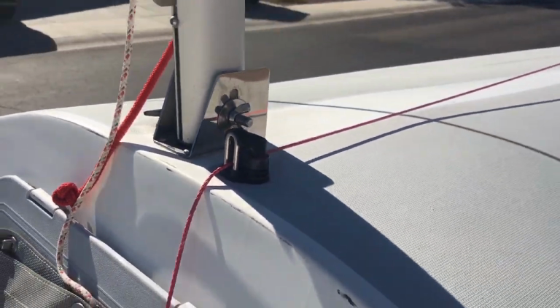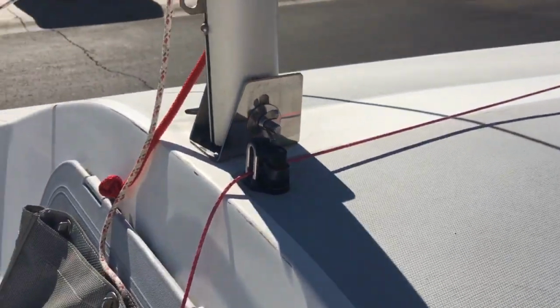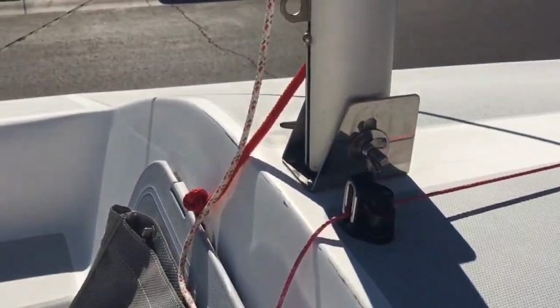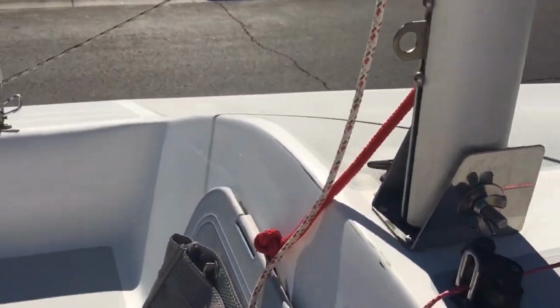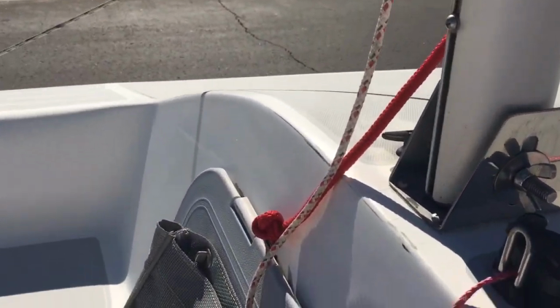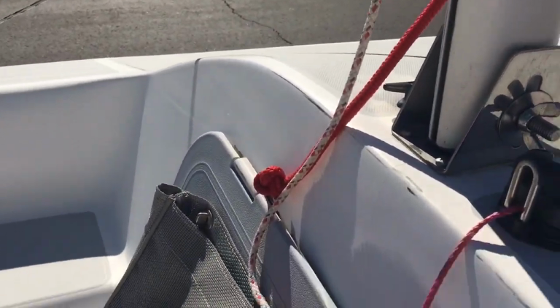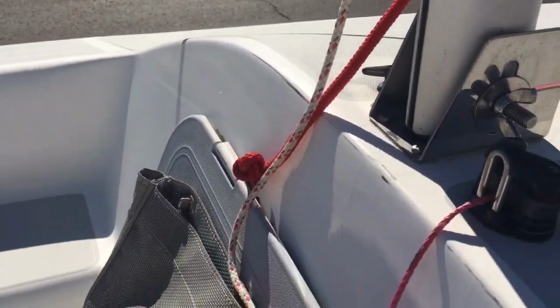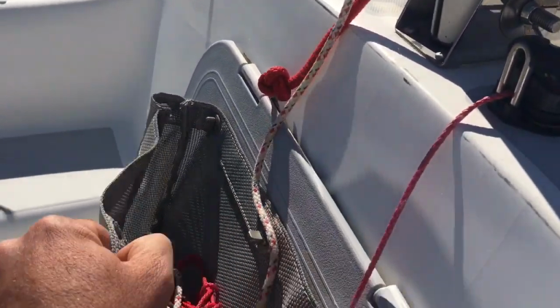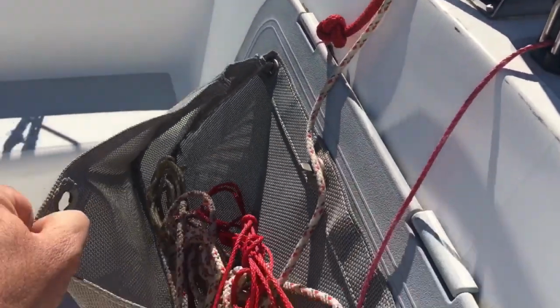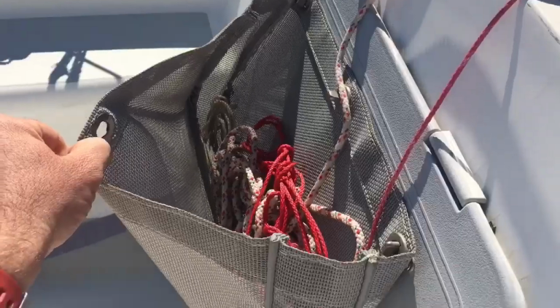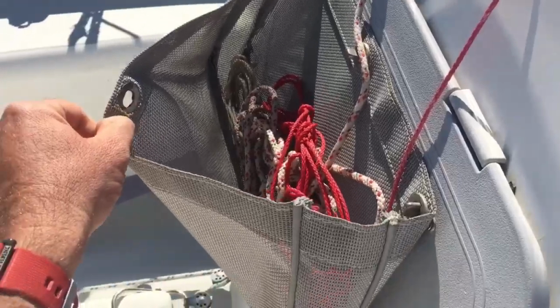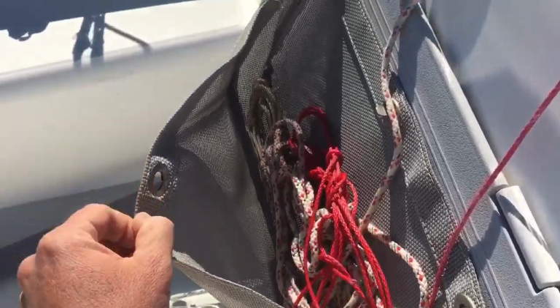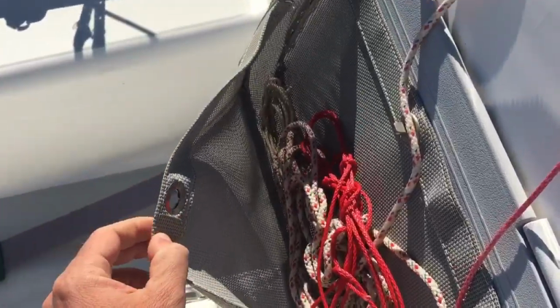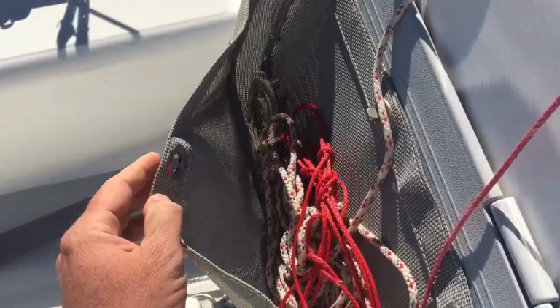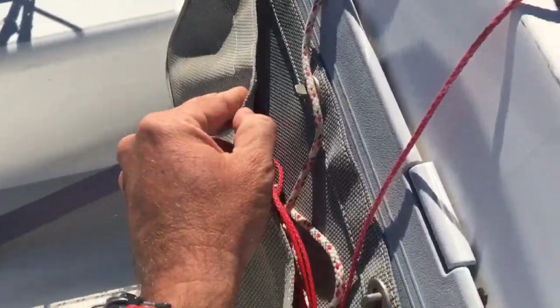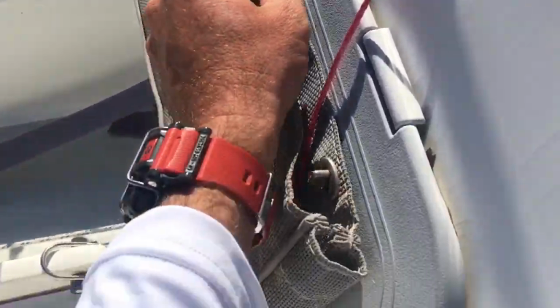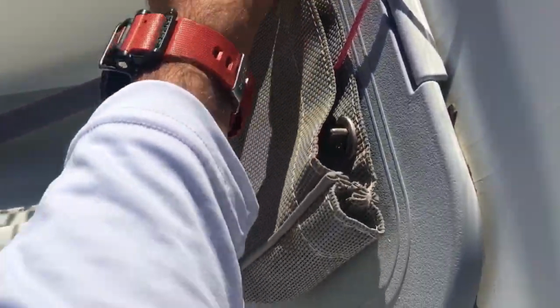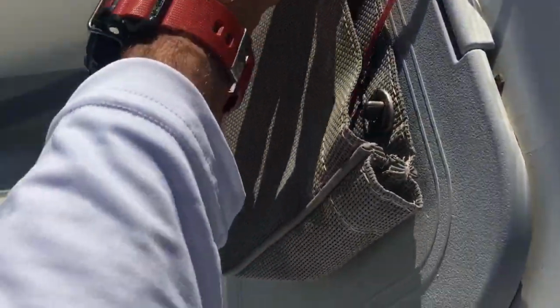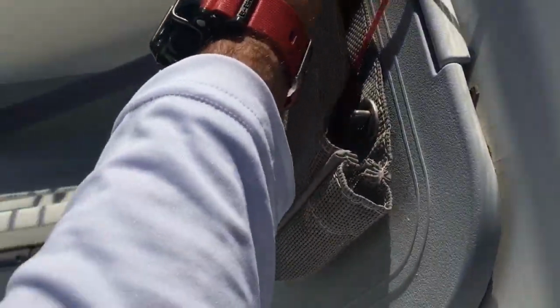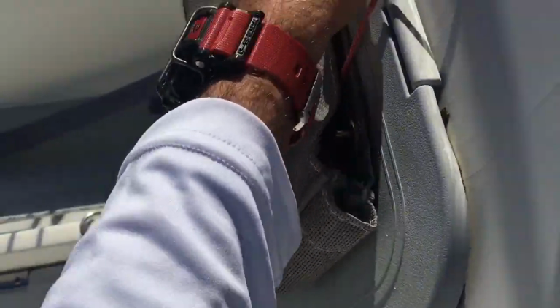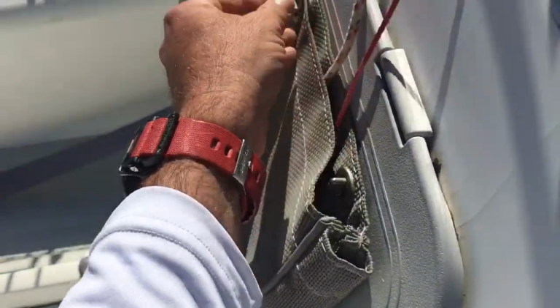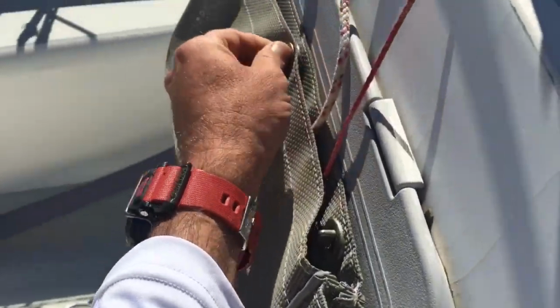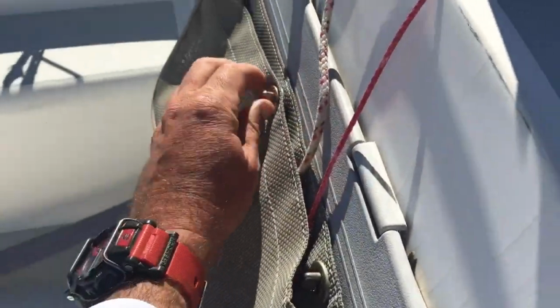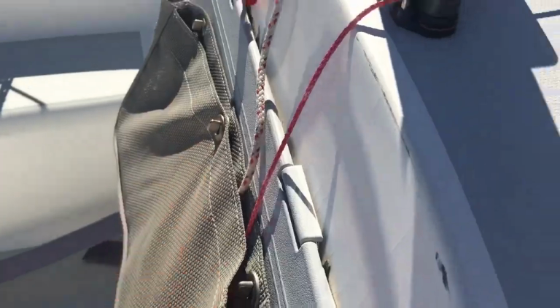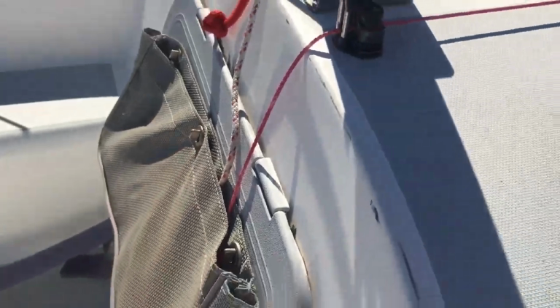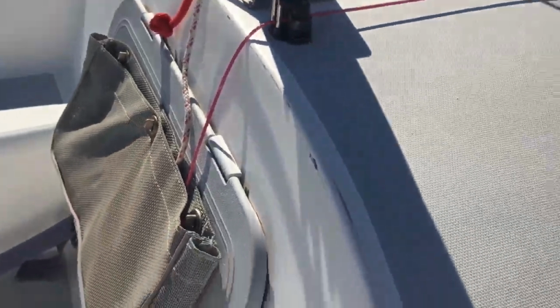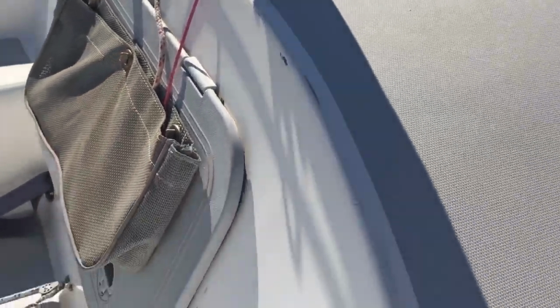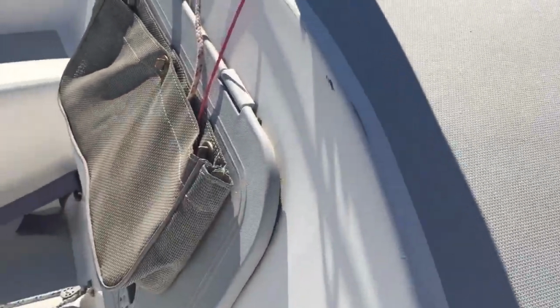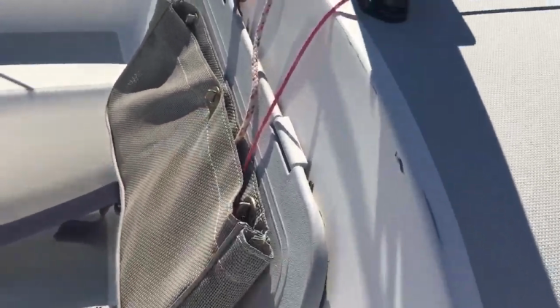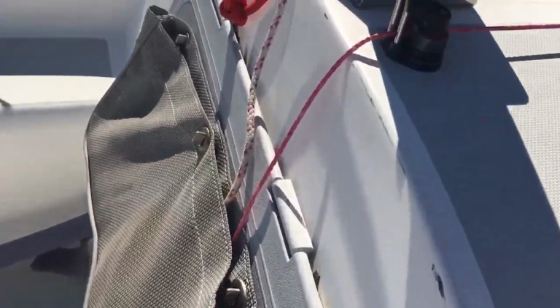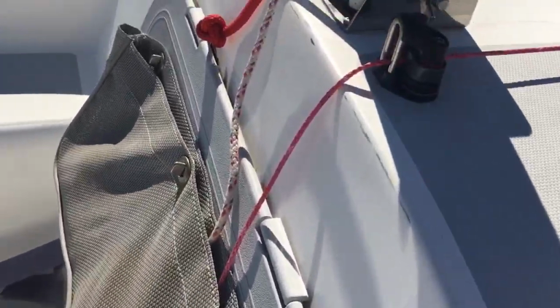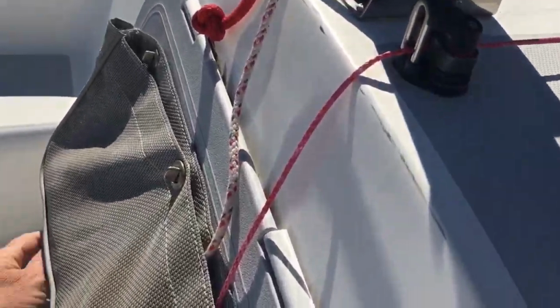All Harken cam cleats throughout the boat. This is a little storage pocket for the halyards — you can see I've got them all cut short, but they lengthen obviously when the sails are up.